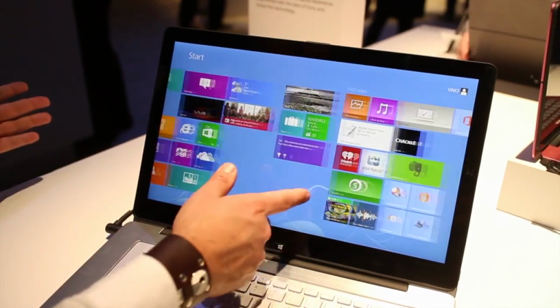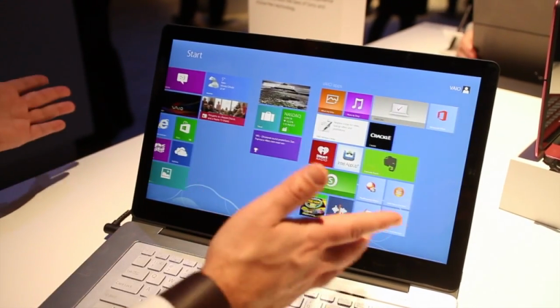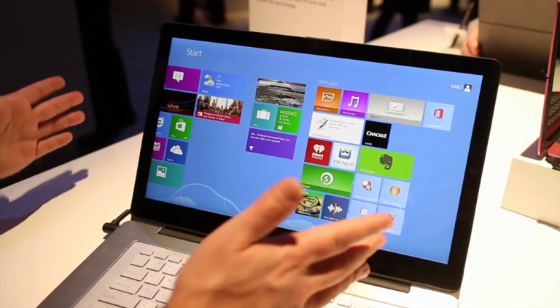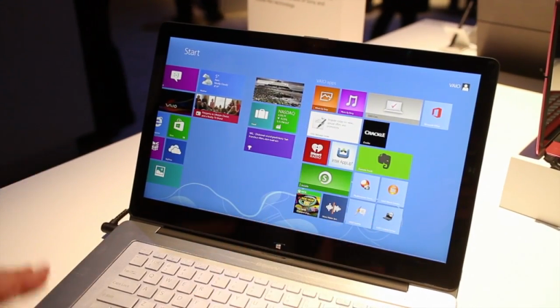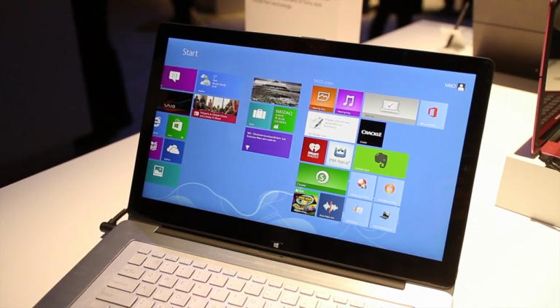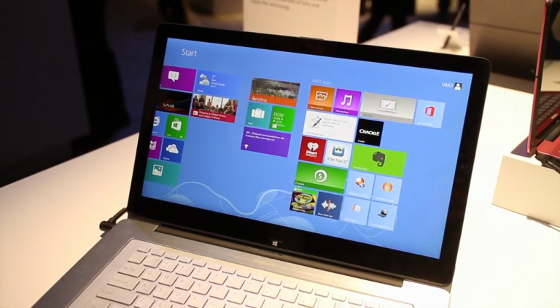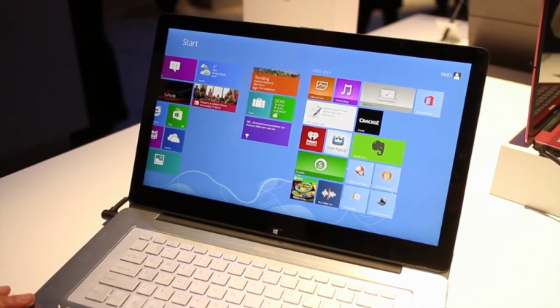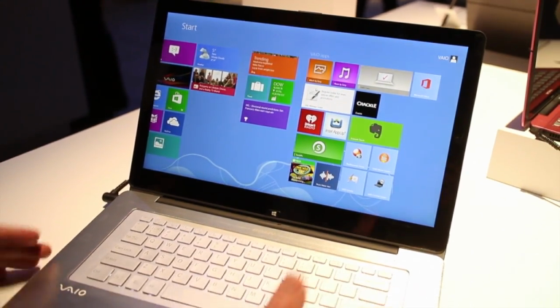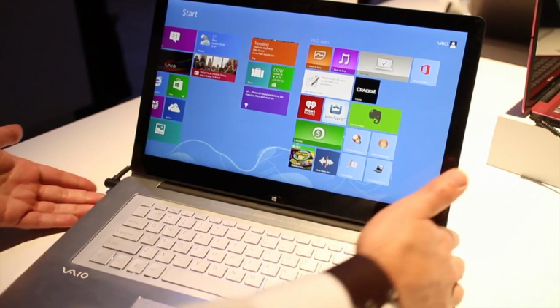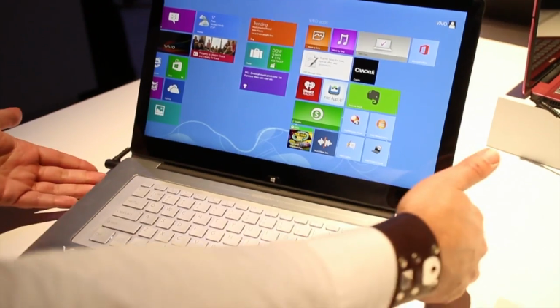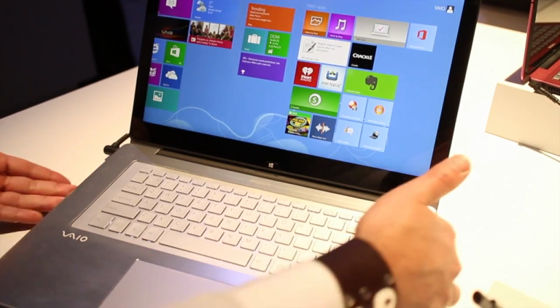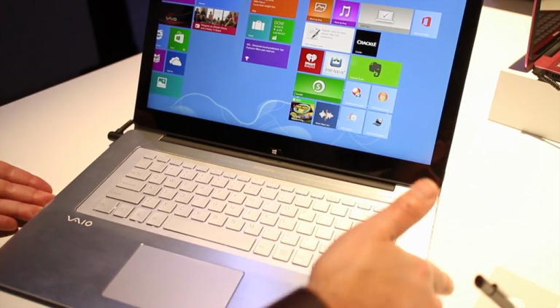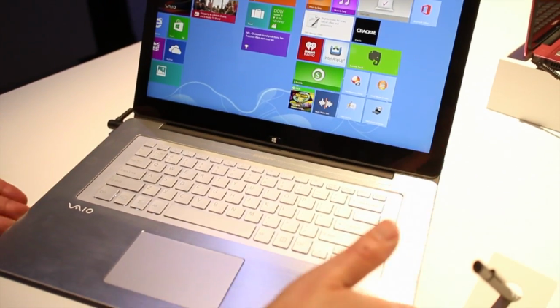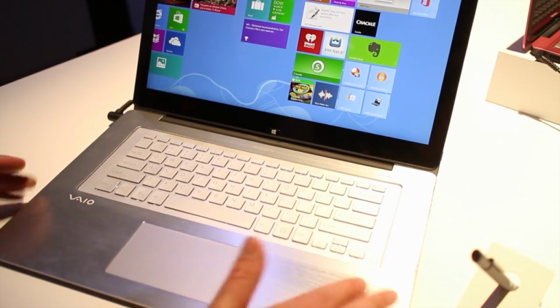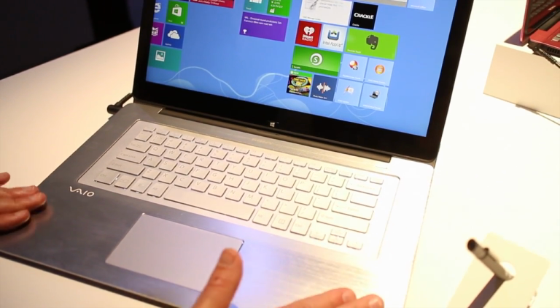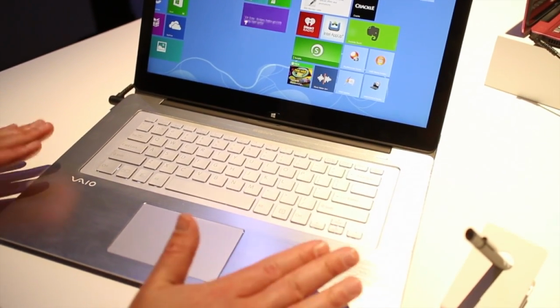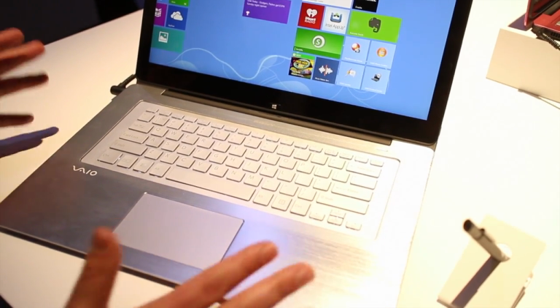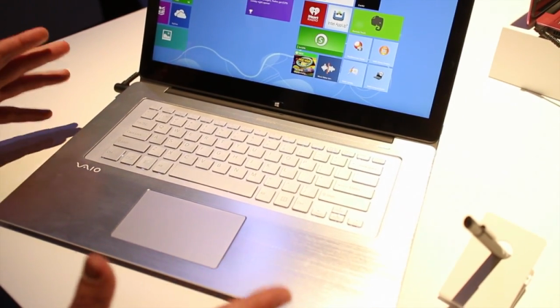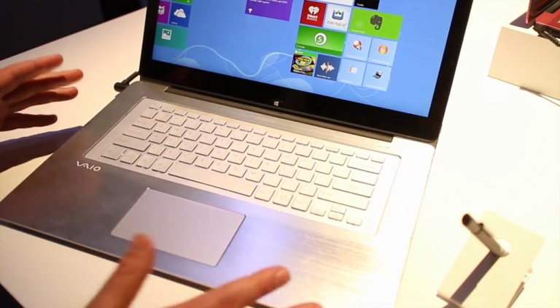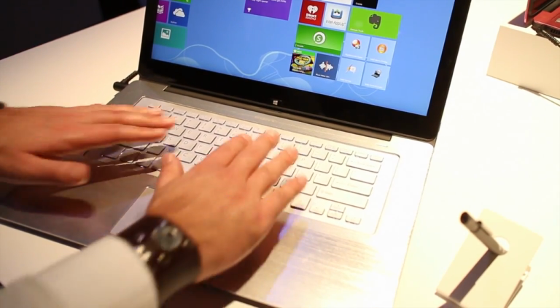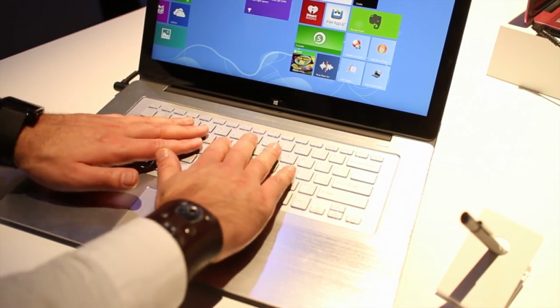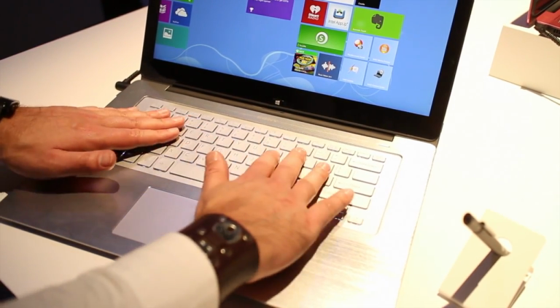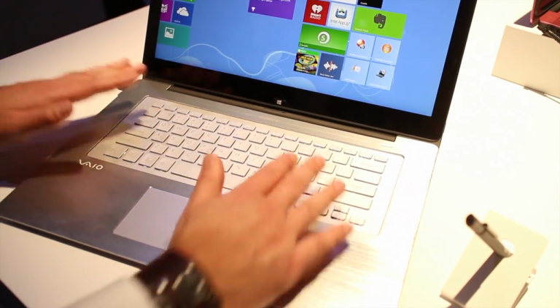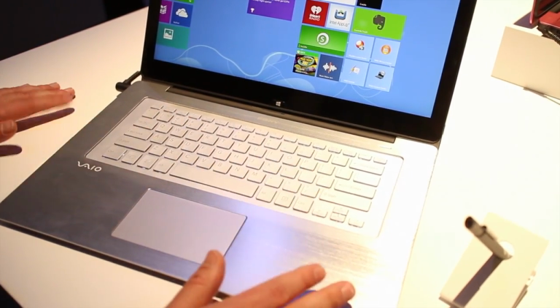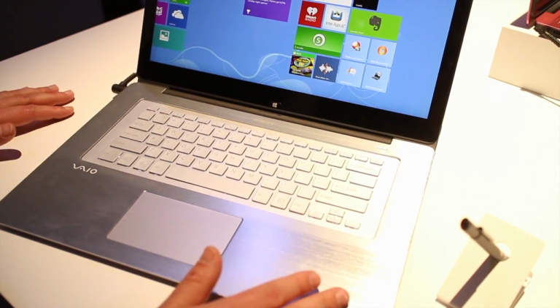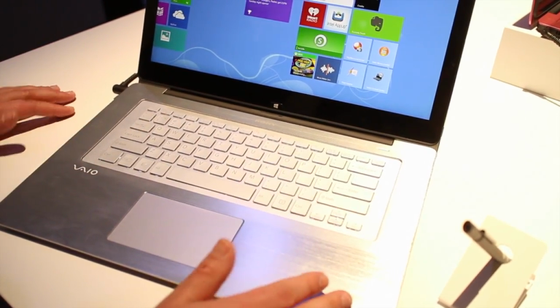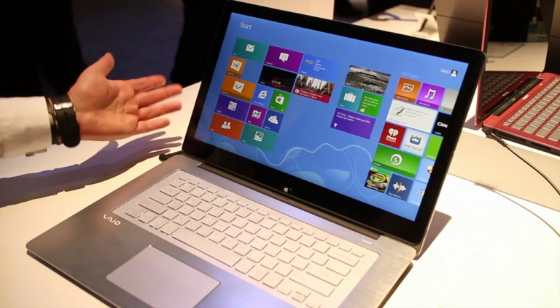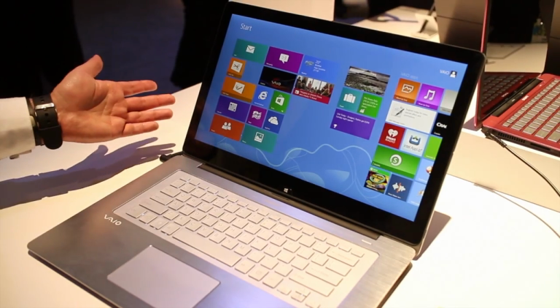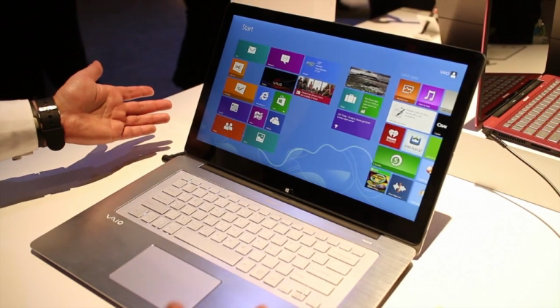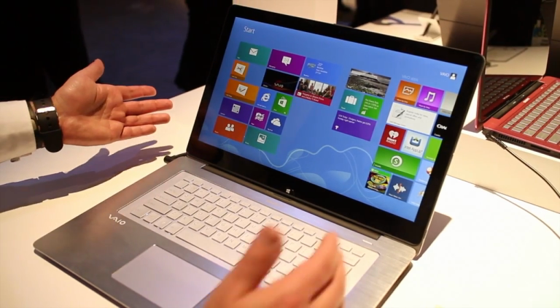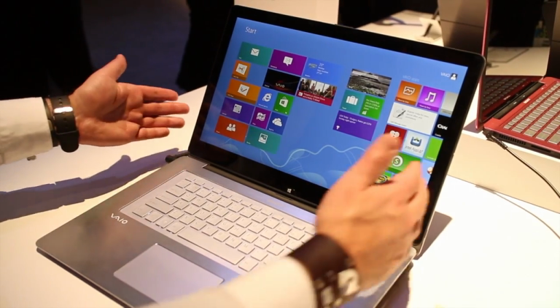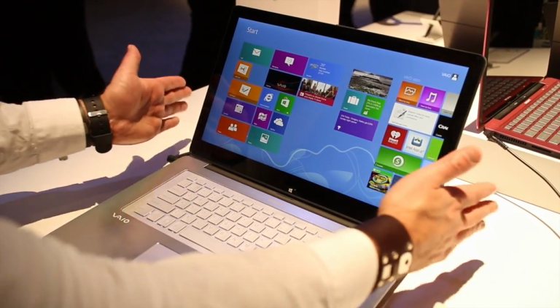It is touchscreen, of course. Beautiful metal — it's a little sharp here on the edges, but still you can see it's a very elegant design with a really nice keyboard. So why do they call it a Flip?